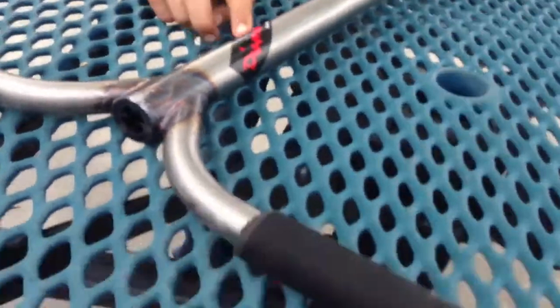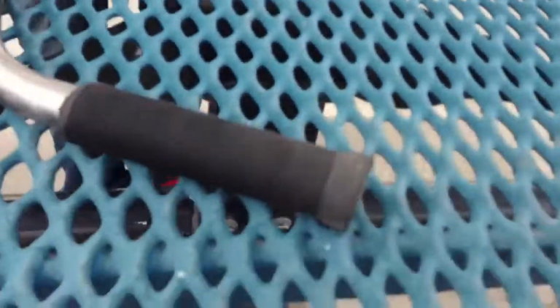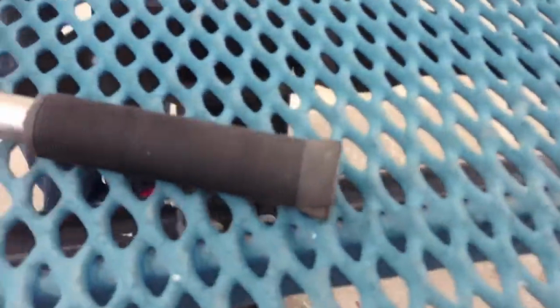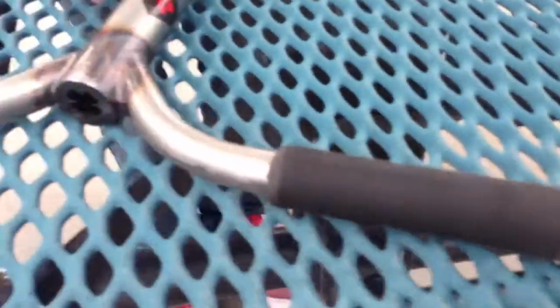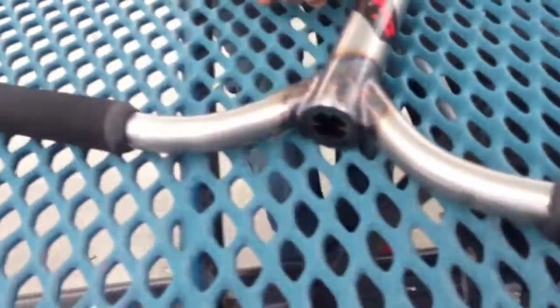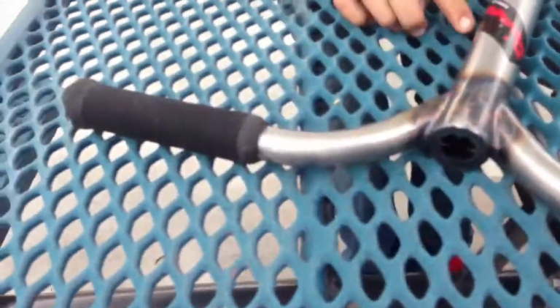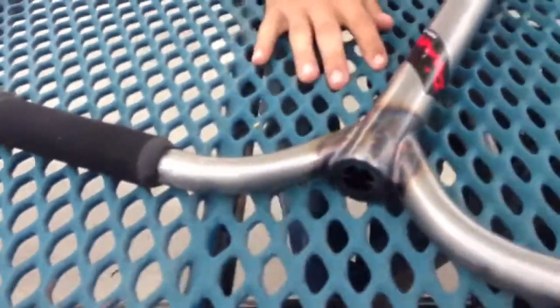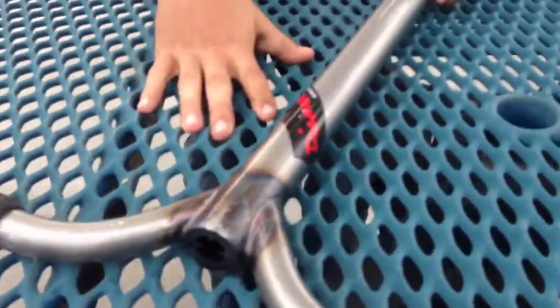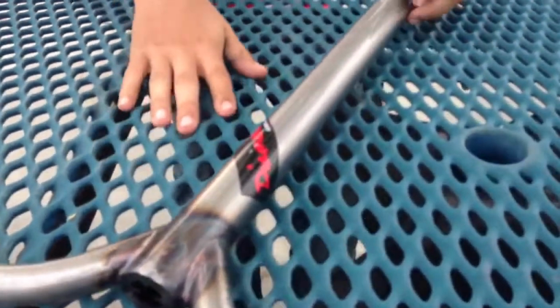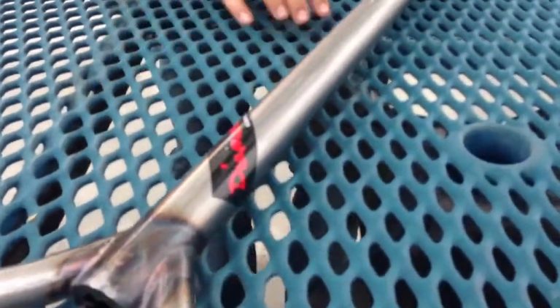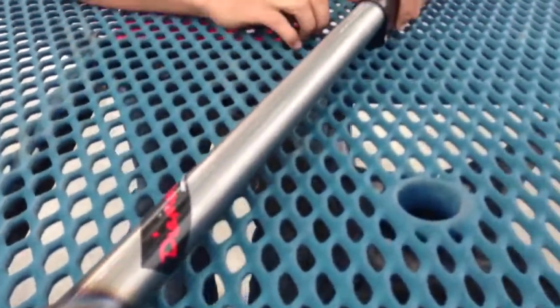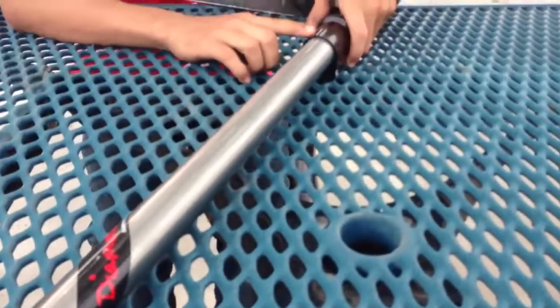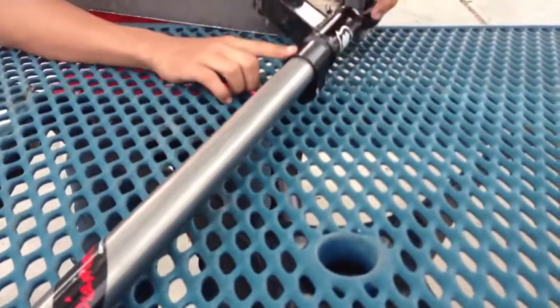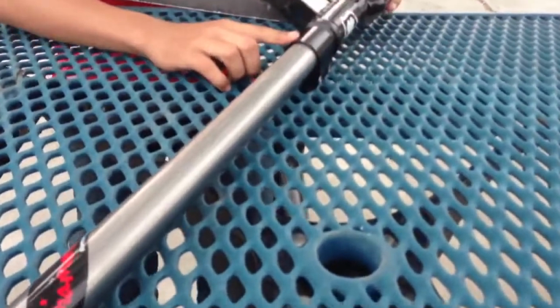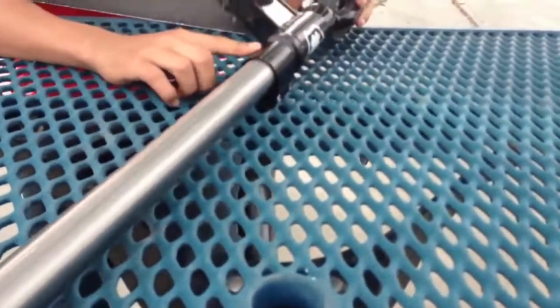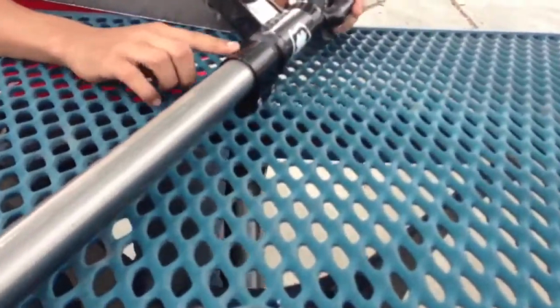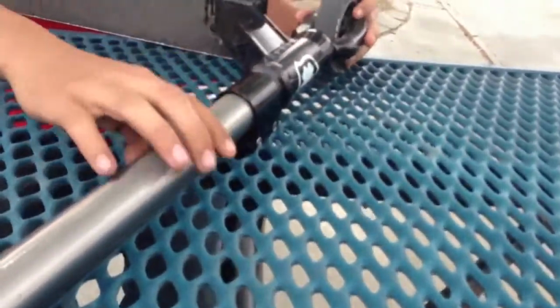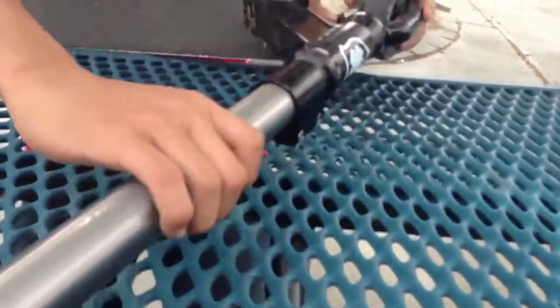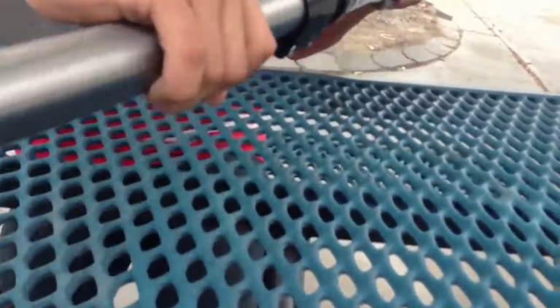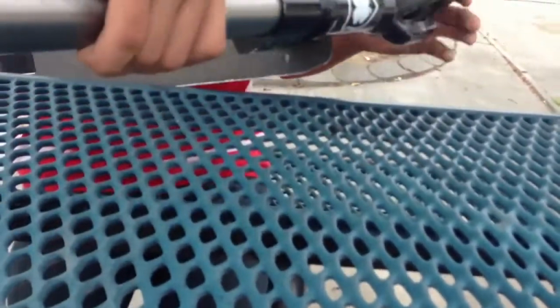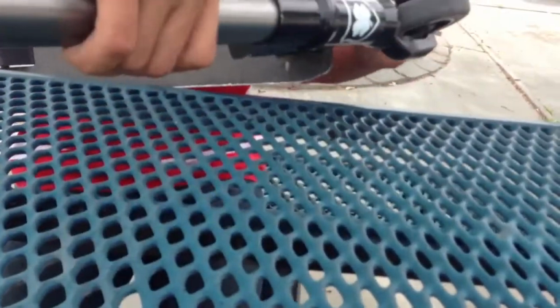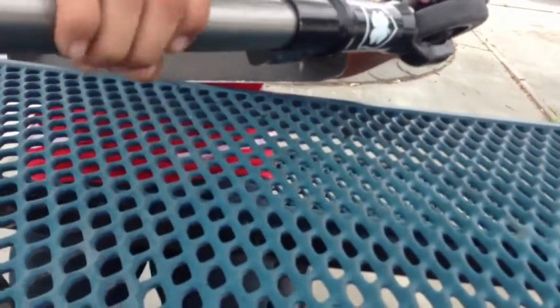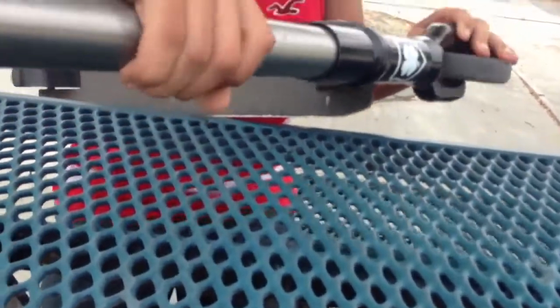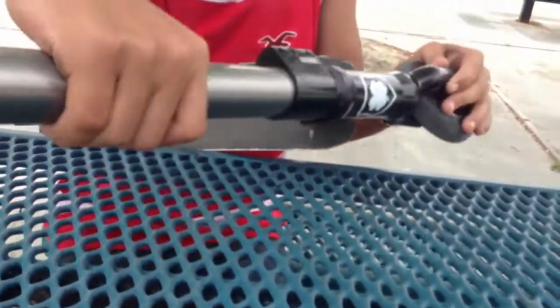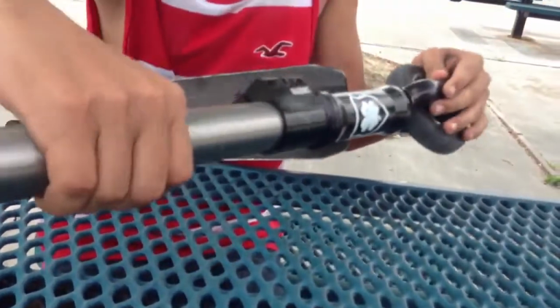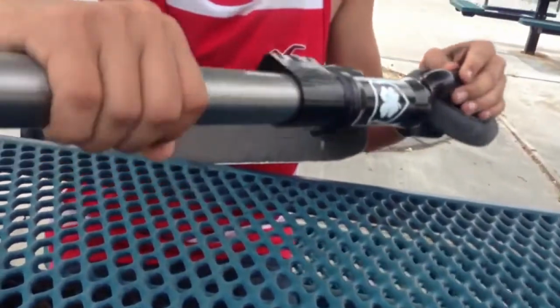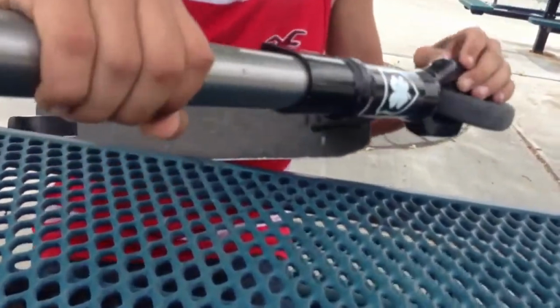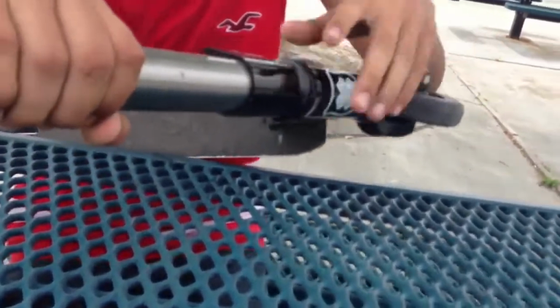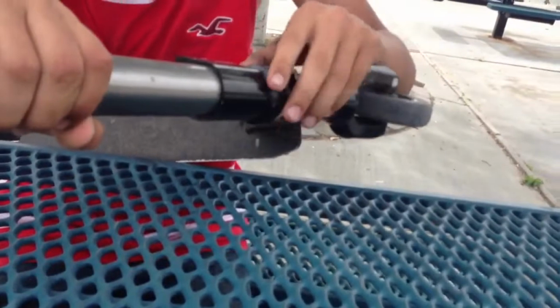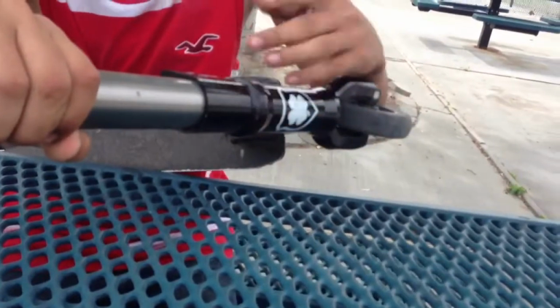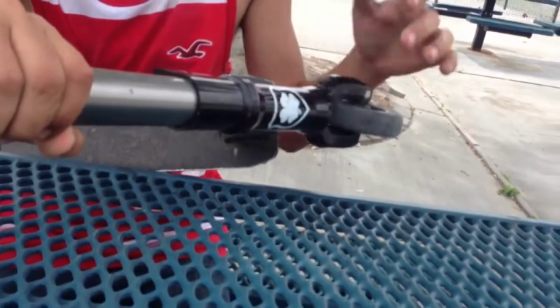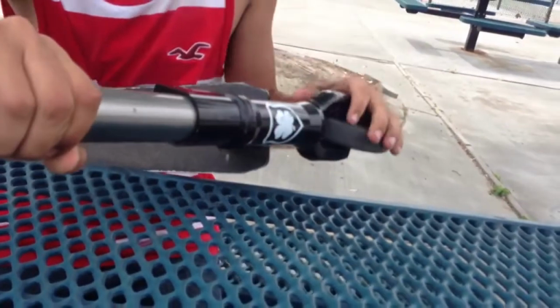A Diamond Supply Co sticker. Lucky triple clamp right here, black. And an FSA headset.